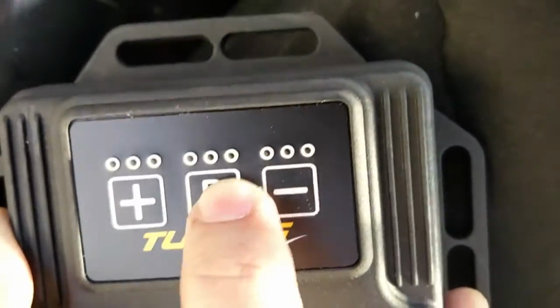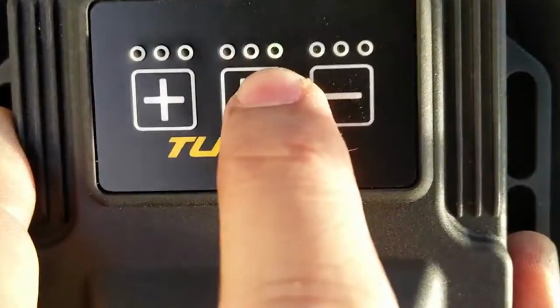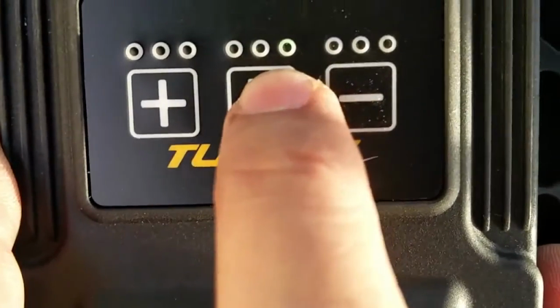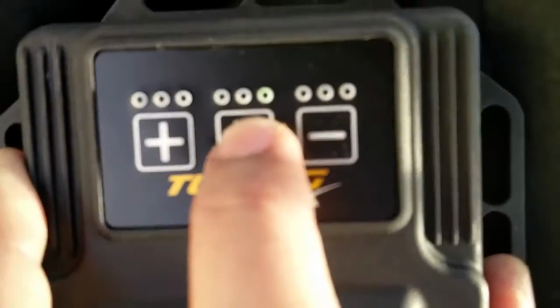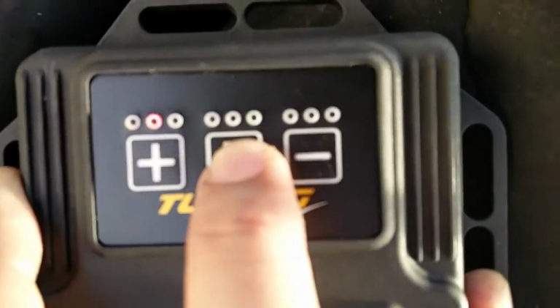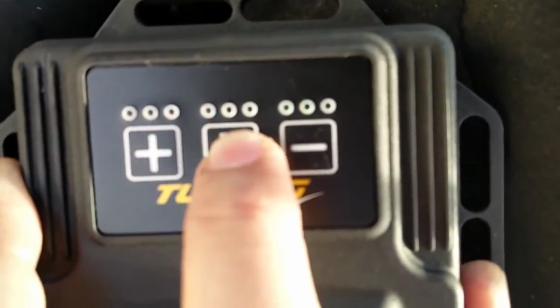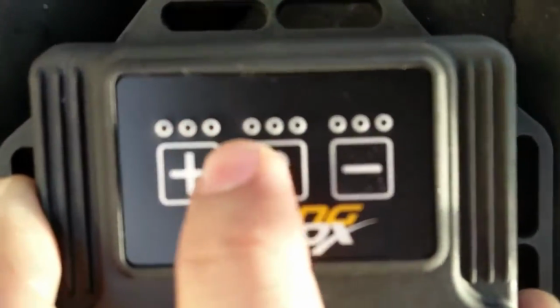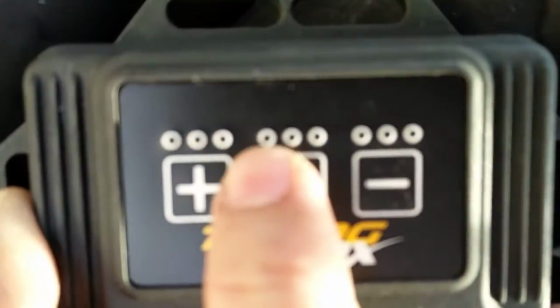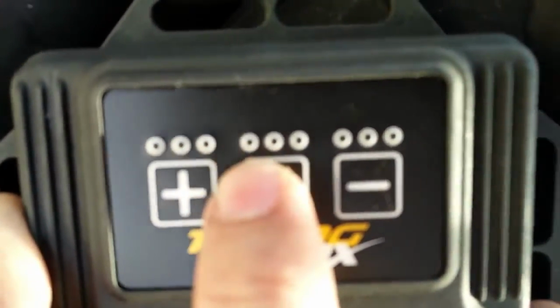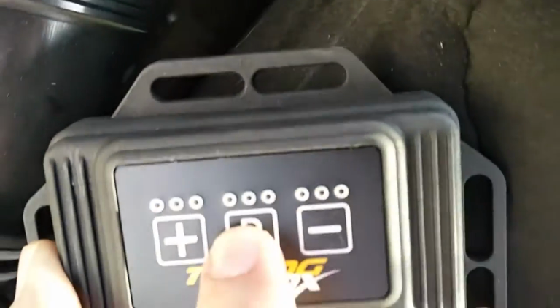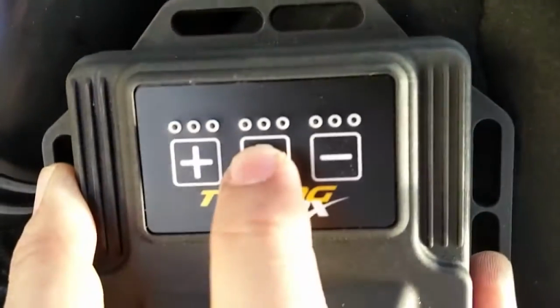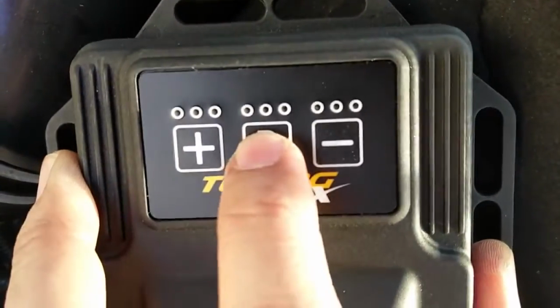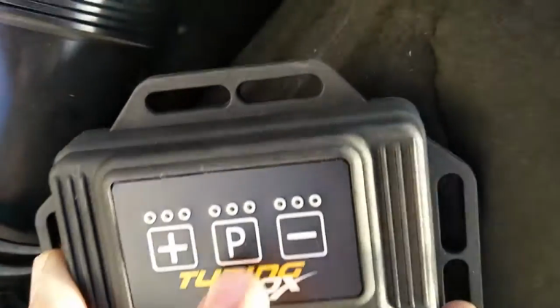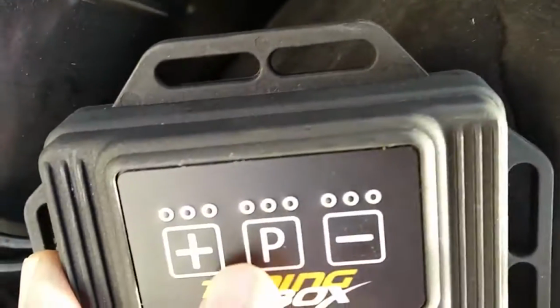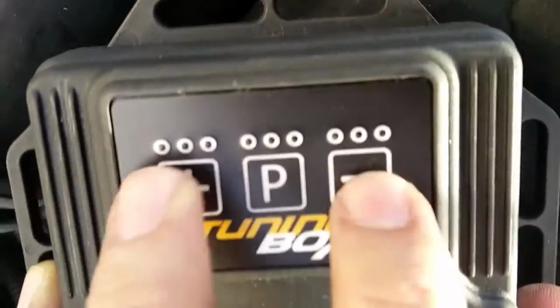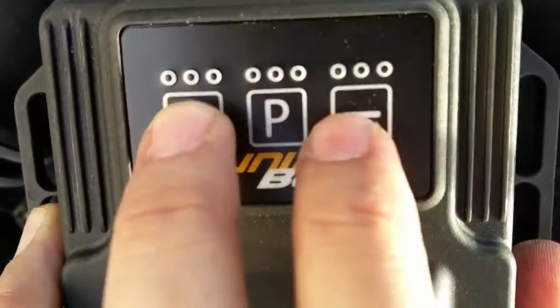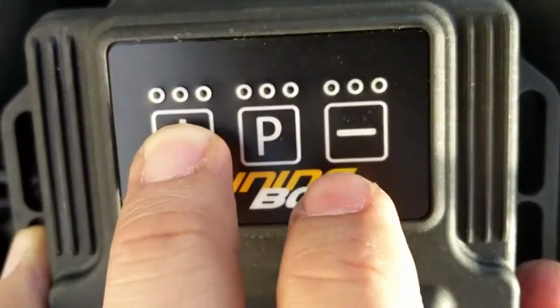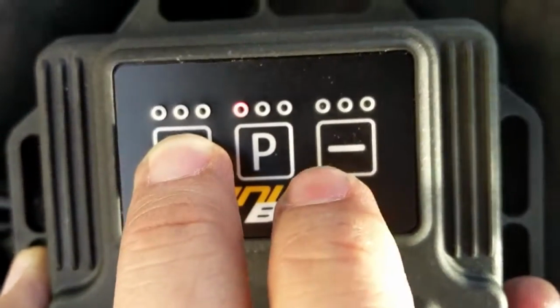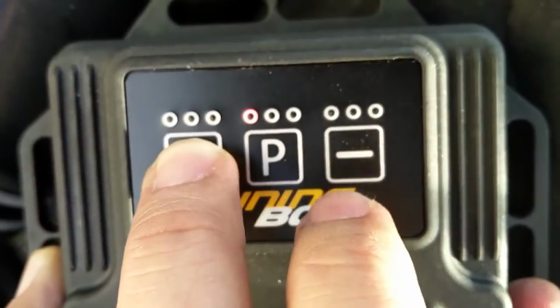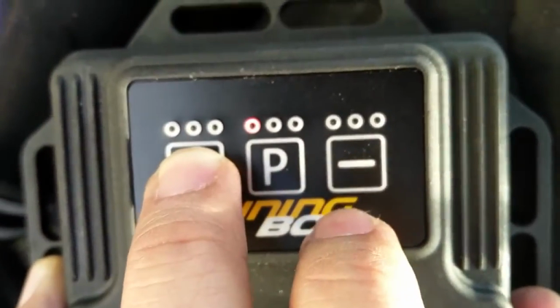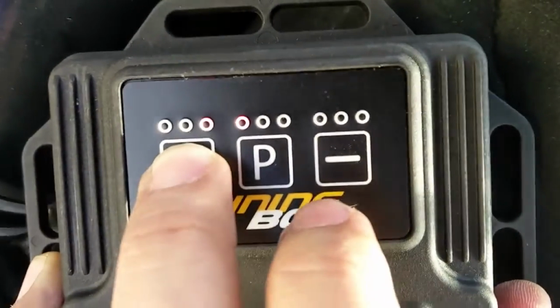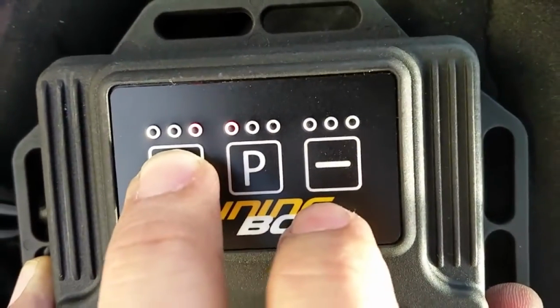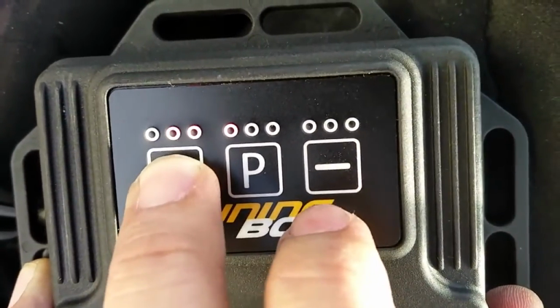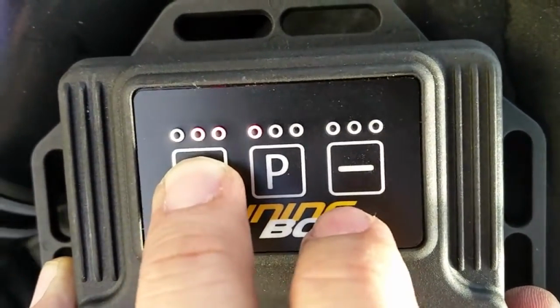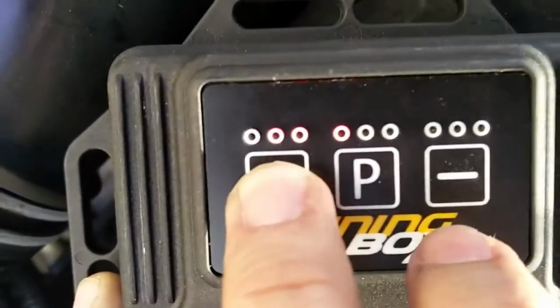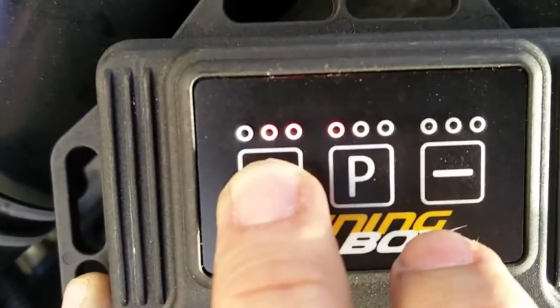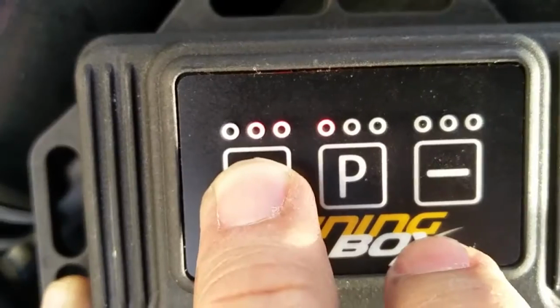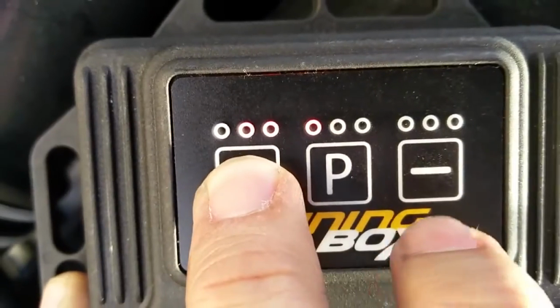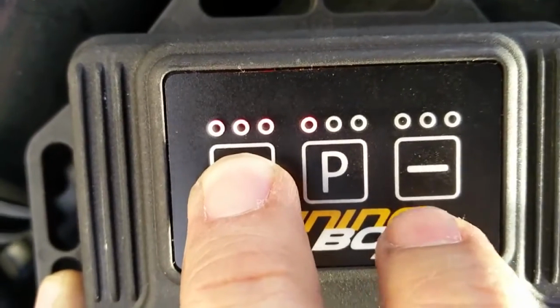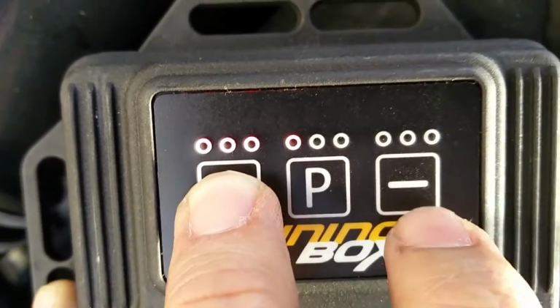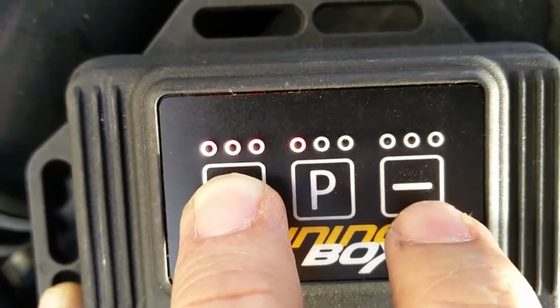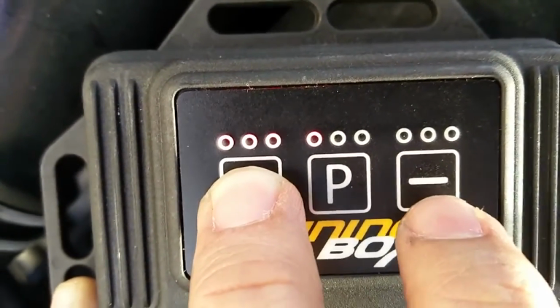I'm going to keep it in red since that's where it was. Then you have the plus or minus buttons — you can see it'll light up red for more of what they call the curve, with all three lights on.